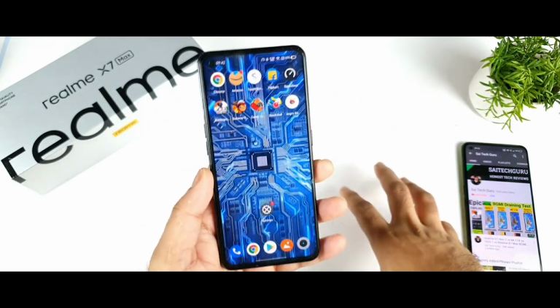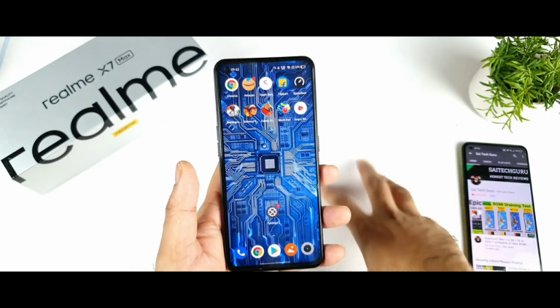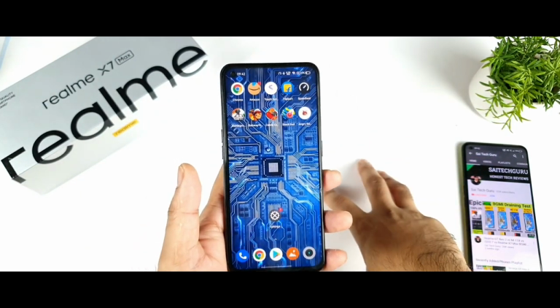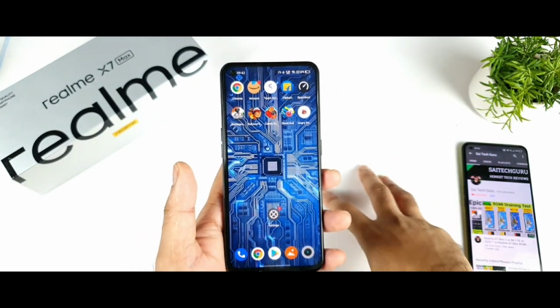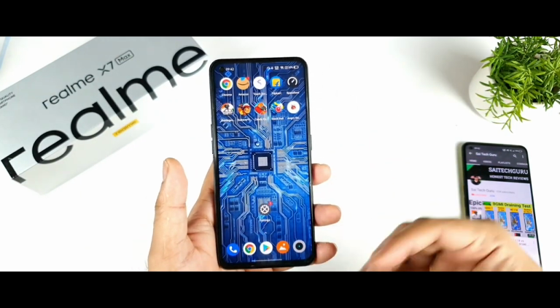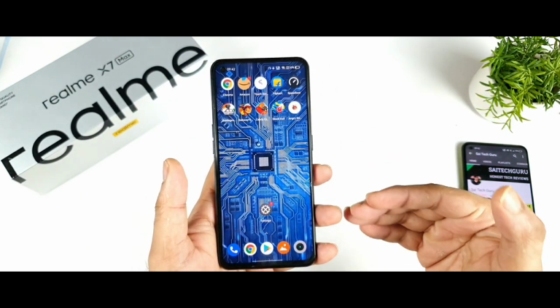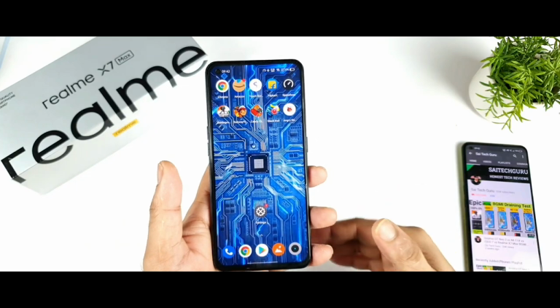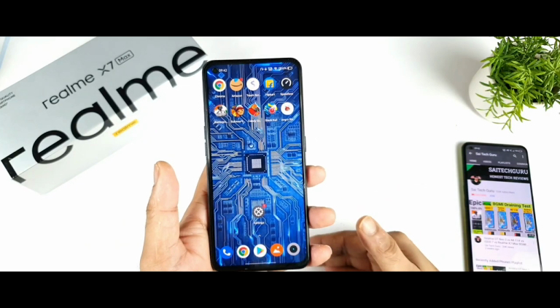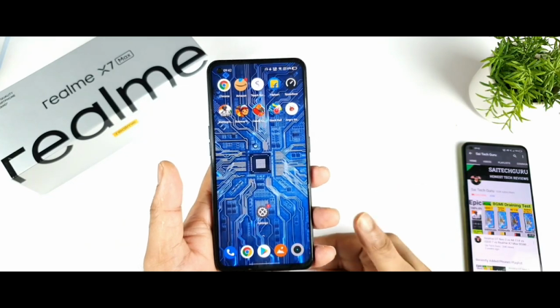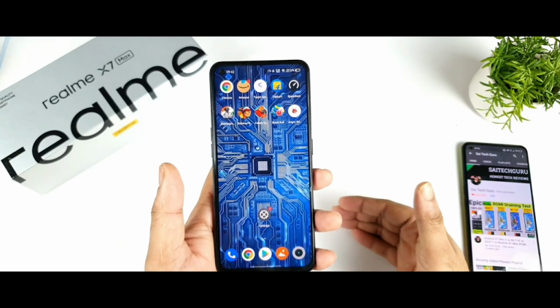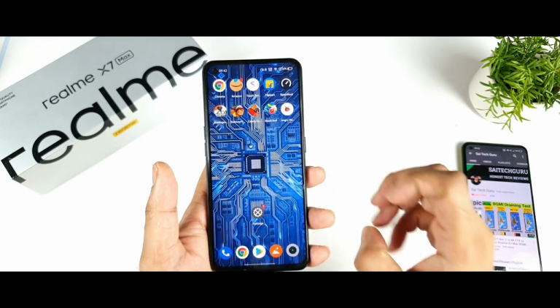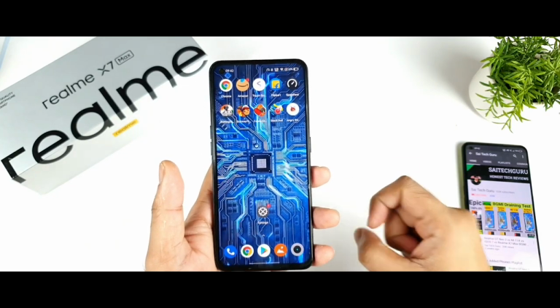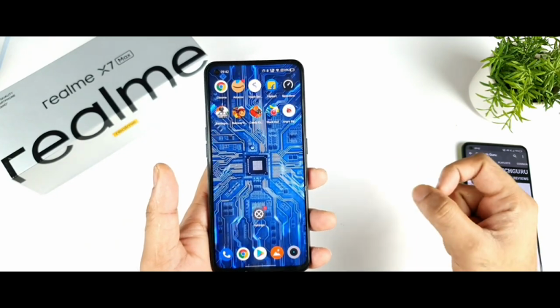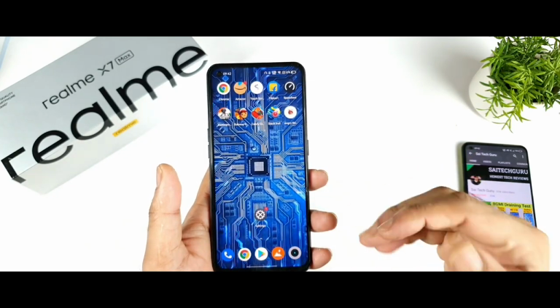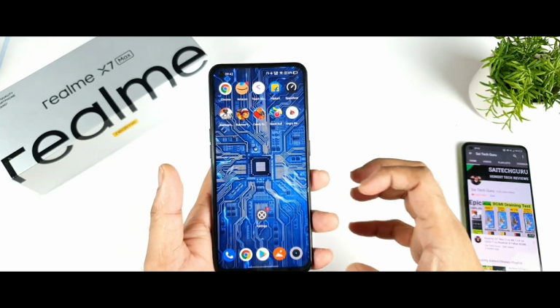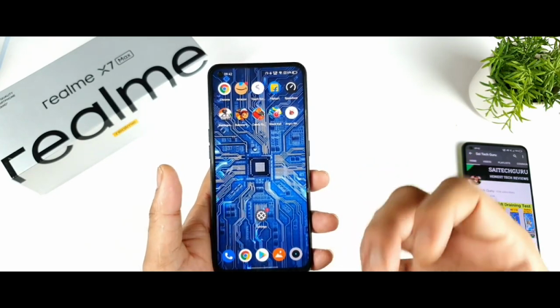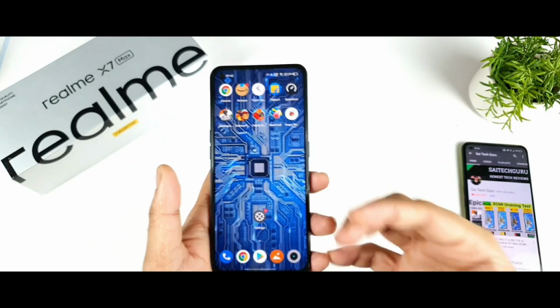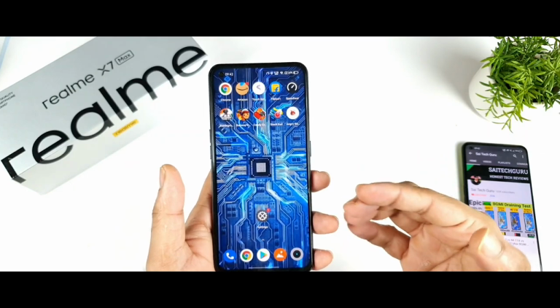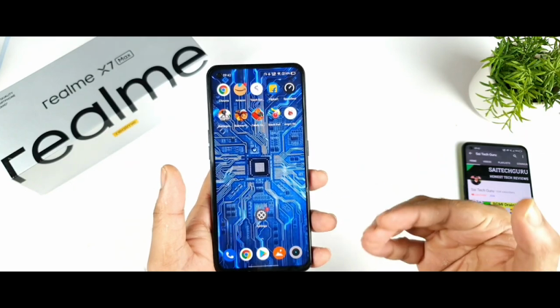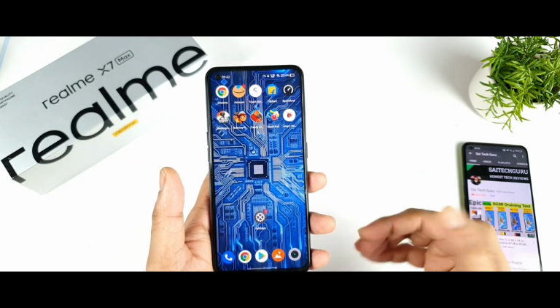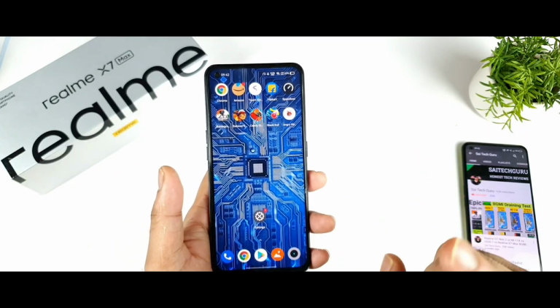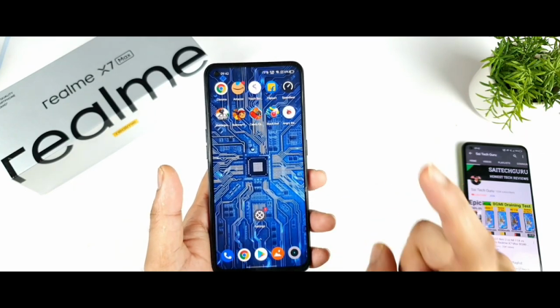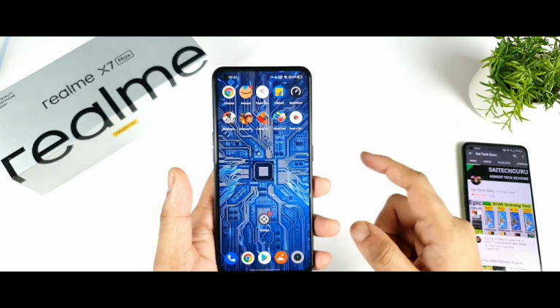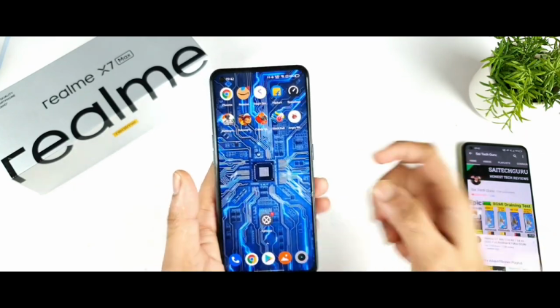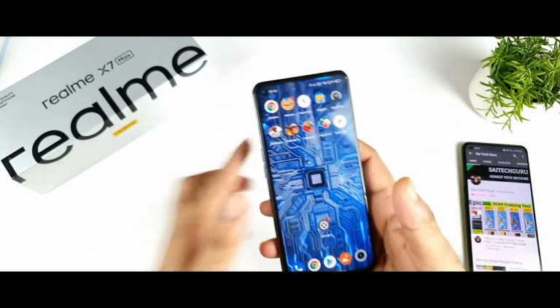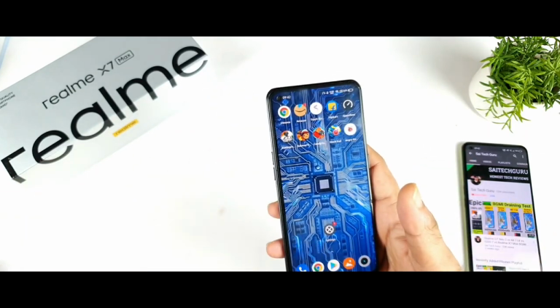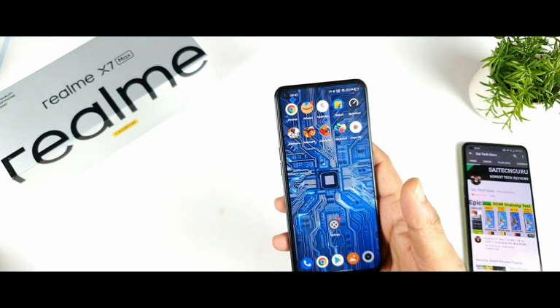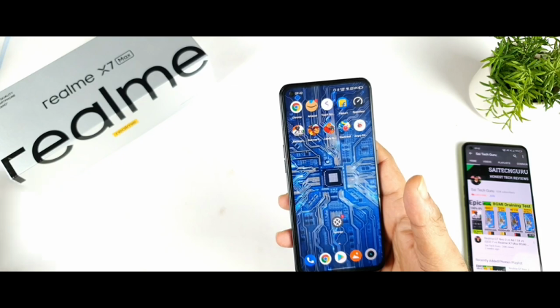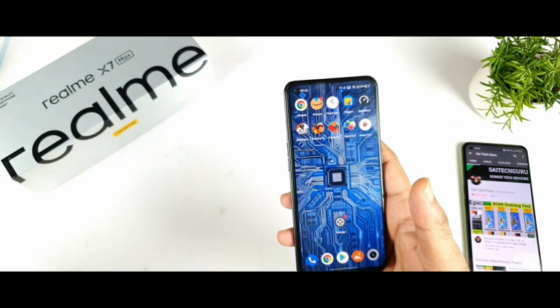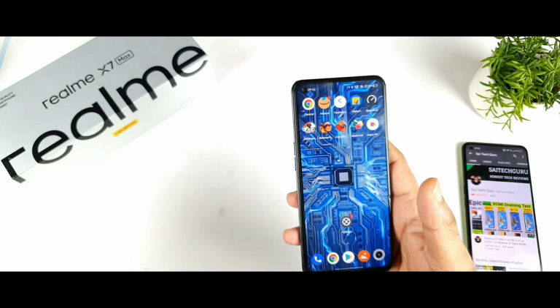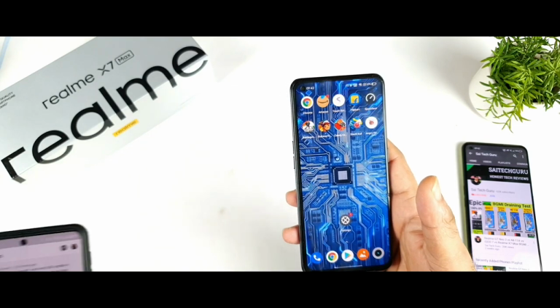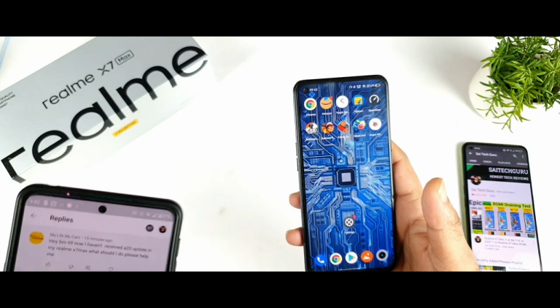Yes friends, just today I received the latest update which is the October security patch, the 8.20 update. Right now I am going to show you the size and features of this update. In case you did not receive the update, don't worry — you will receive it today or maybe in the next couple of days.